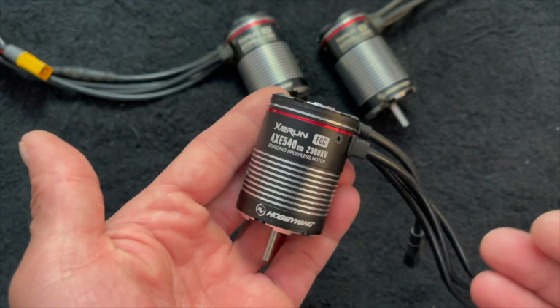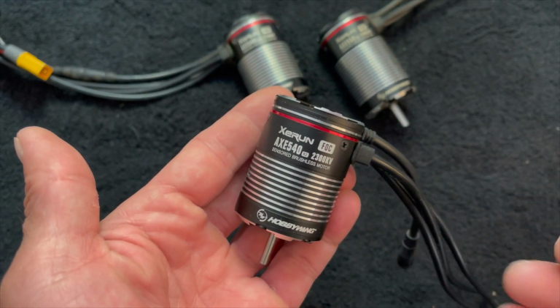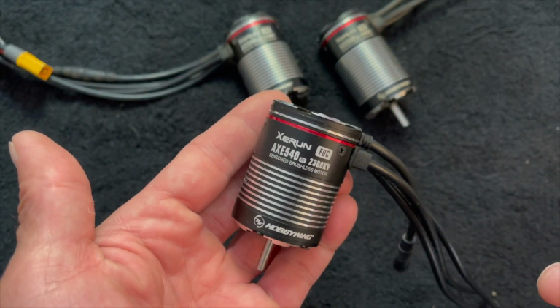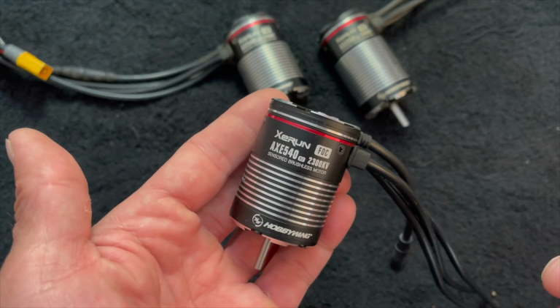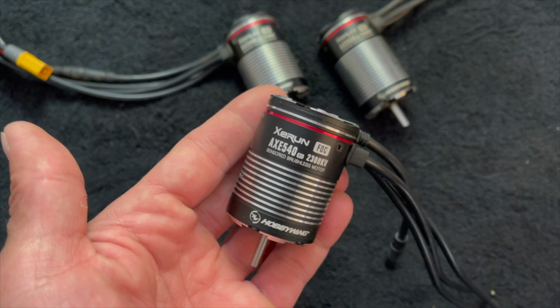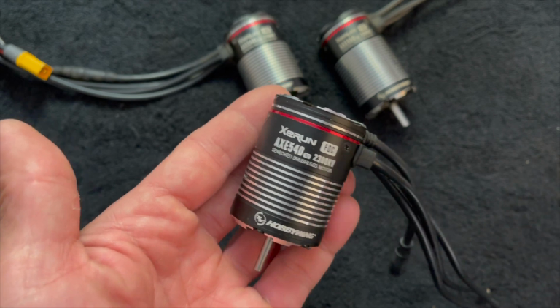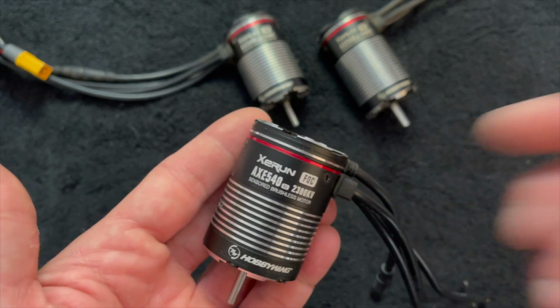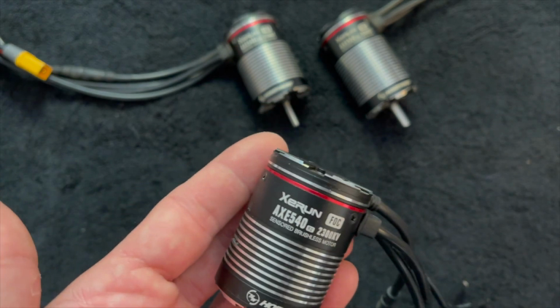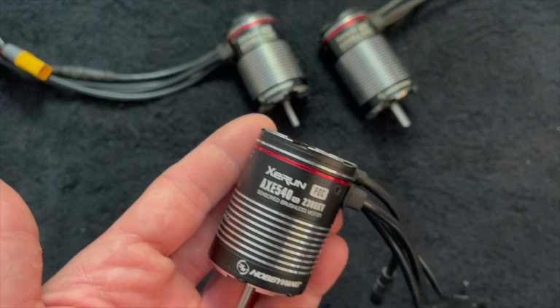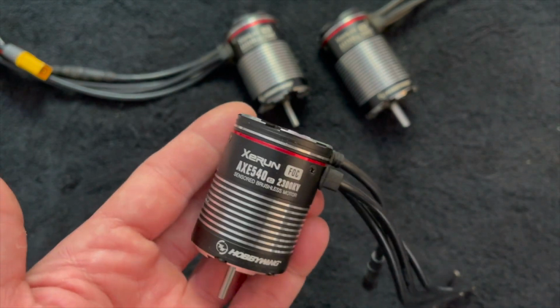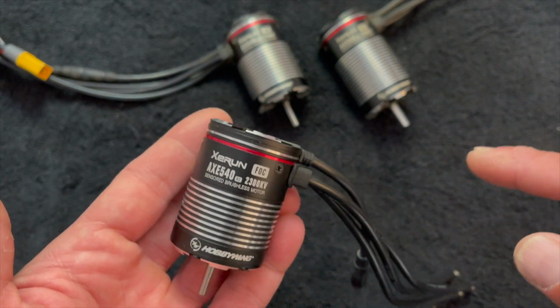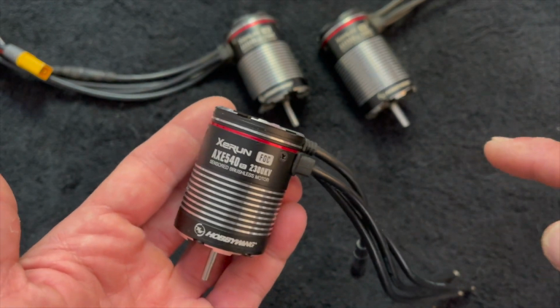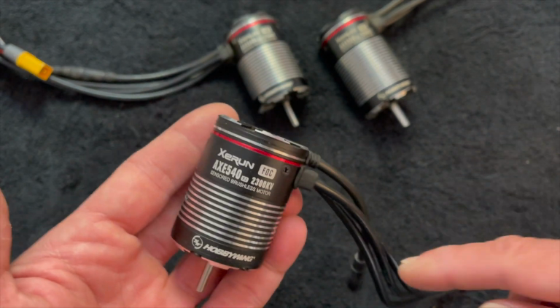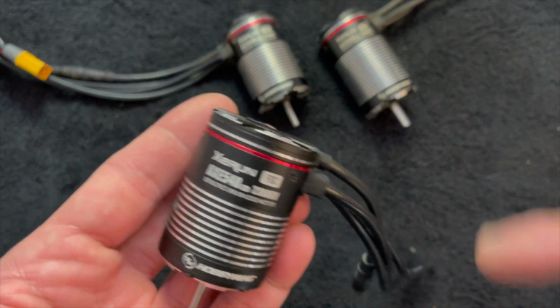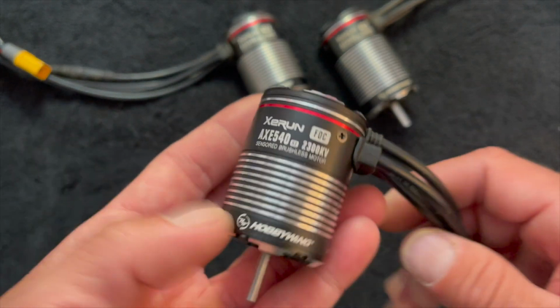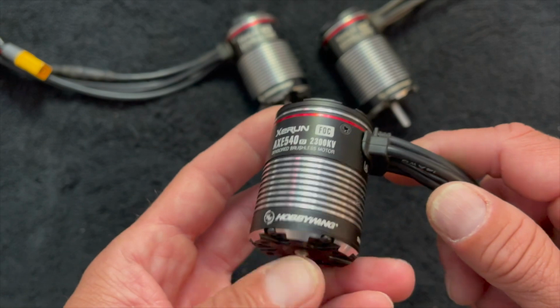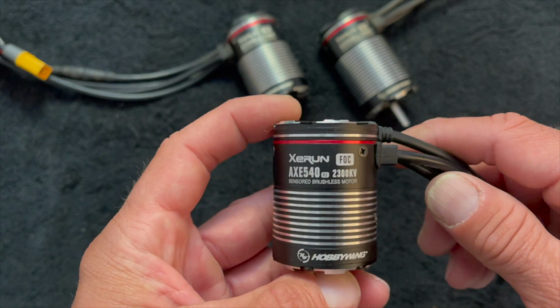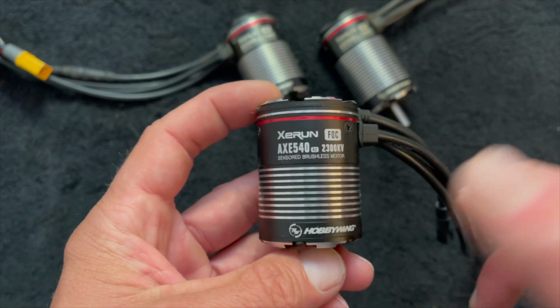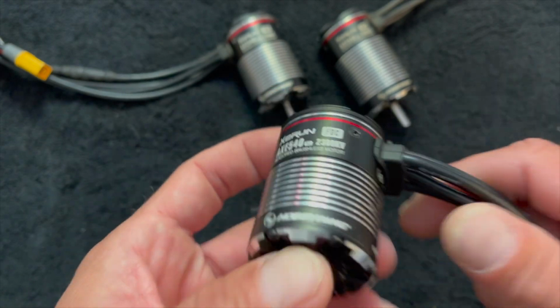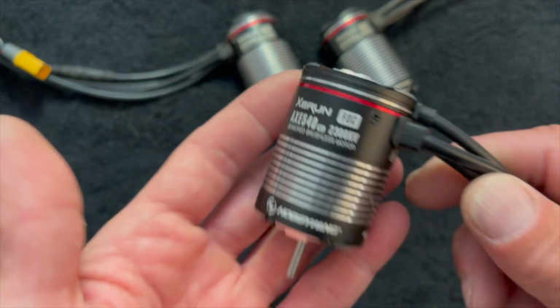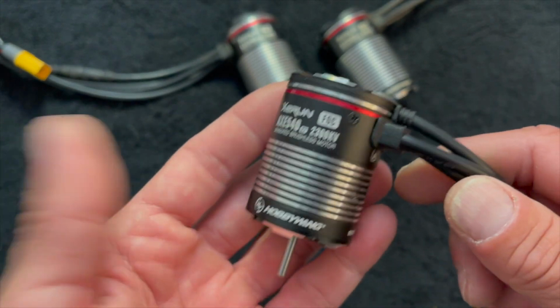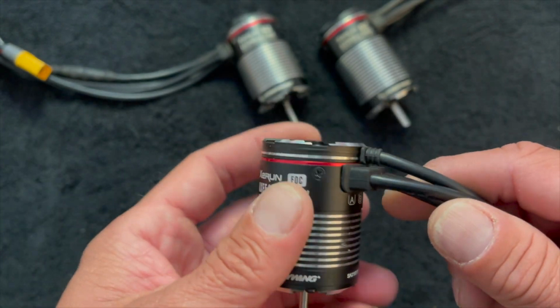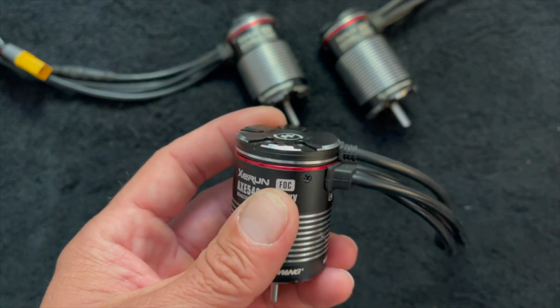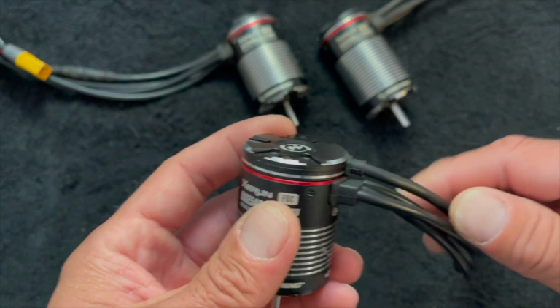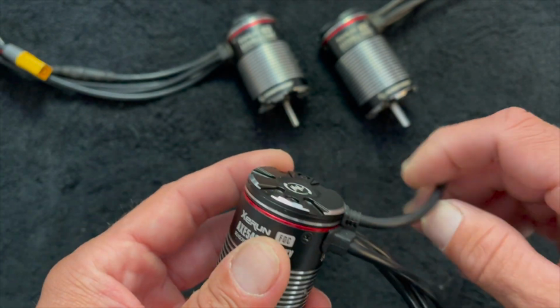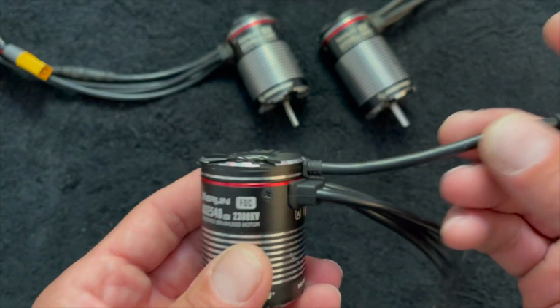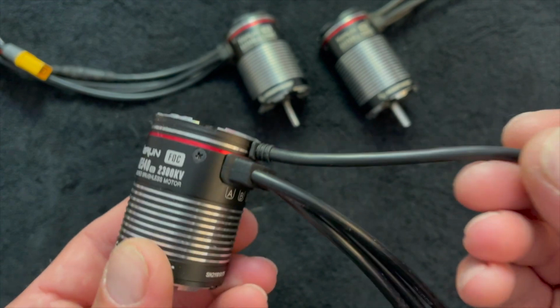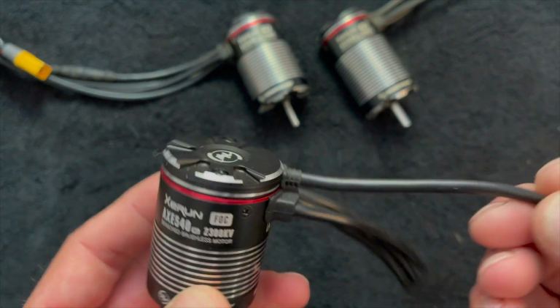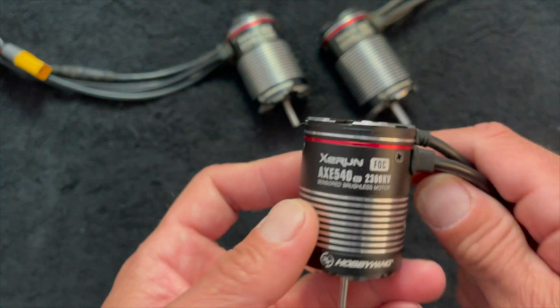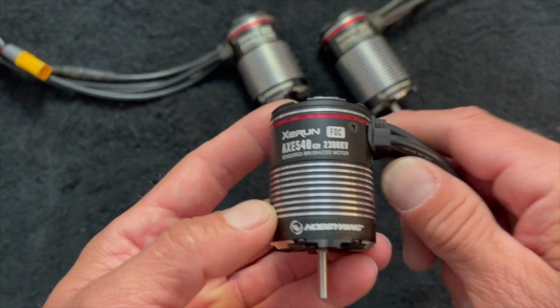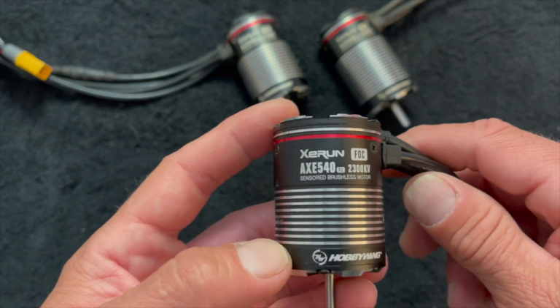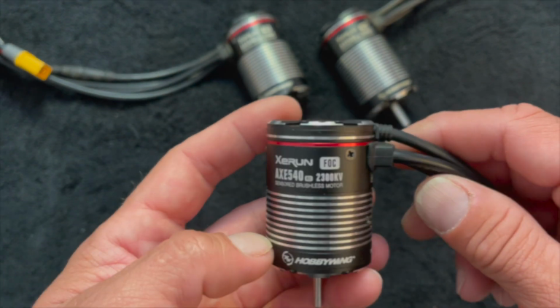If you do swap motors in your Axe systems, pro tip: redo the automatic motor pairing process. That's the part where you unplug it from the receiver, turn it on, hold the set button, and it starts blinking lights and running the motor on its own. You want to make sure that you do that any time you swap motors so that the speed control can introduce itself to the new sensor harness and get all that ID stuff correct.